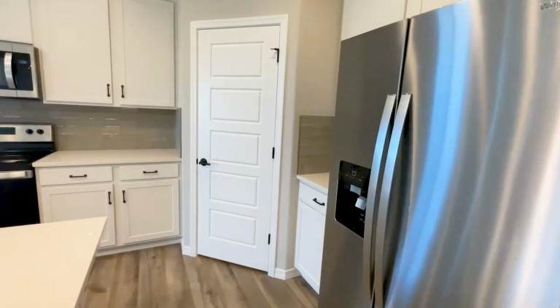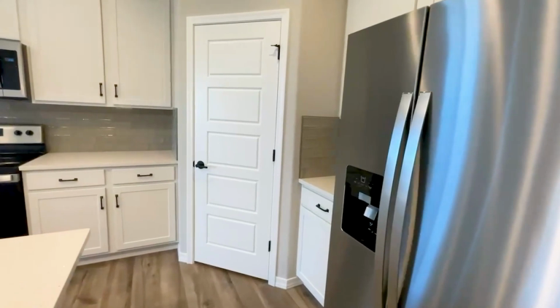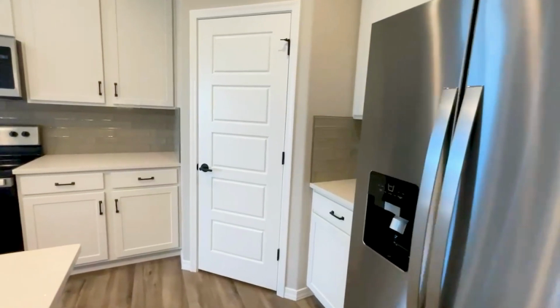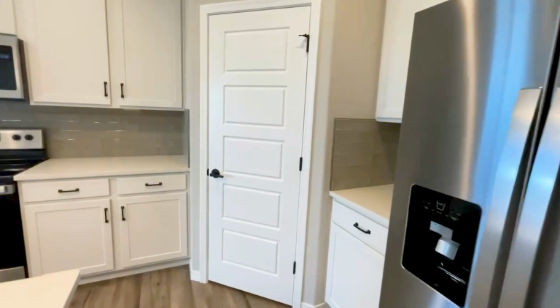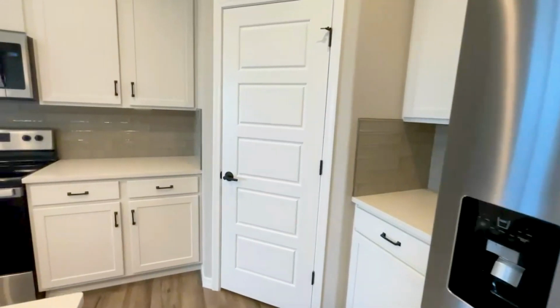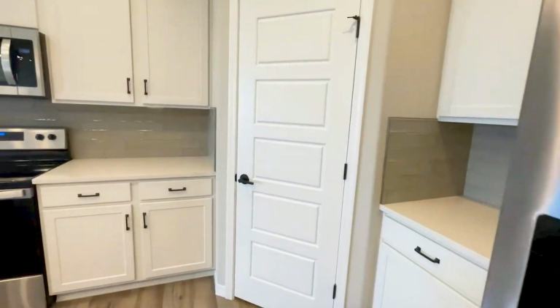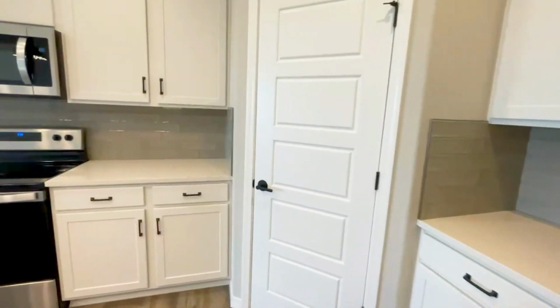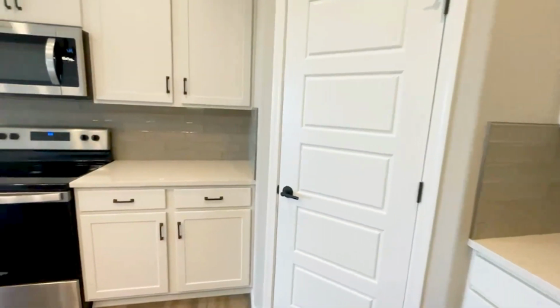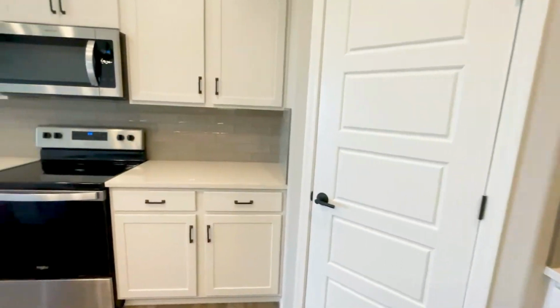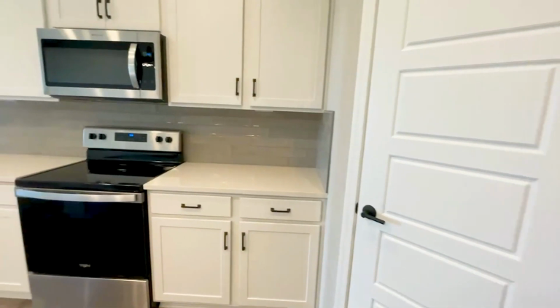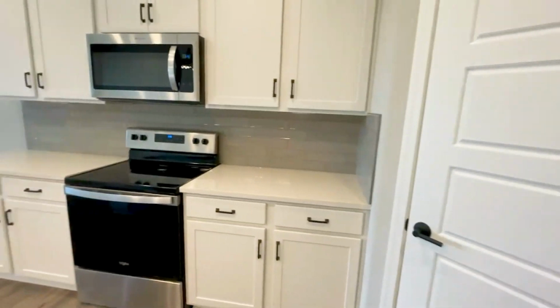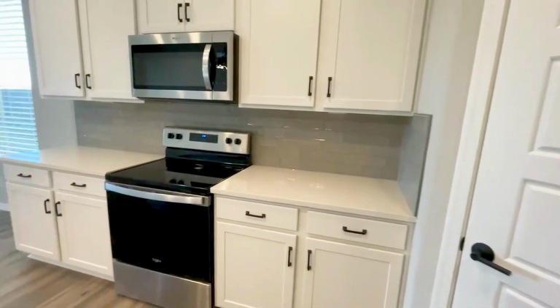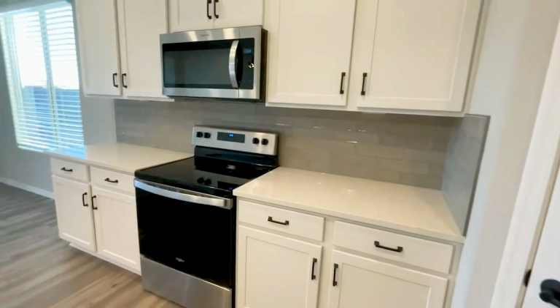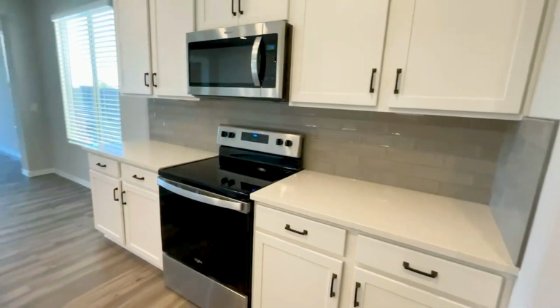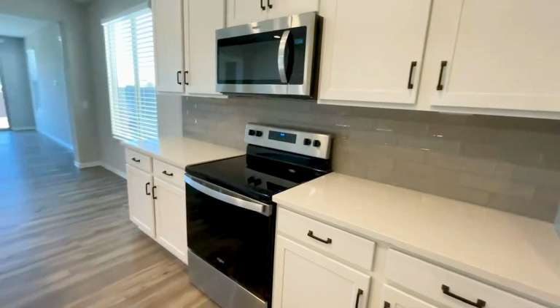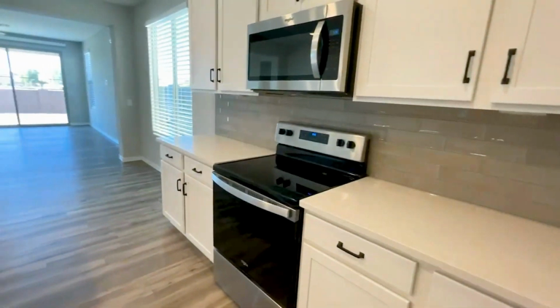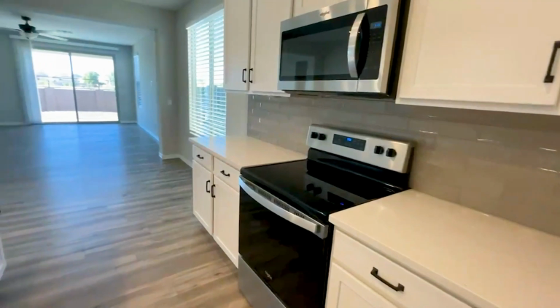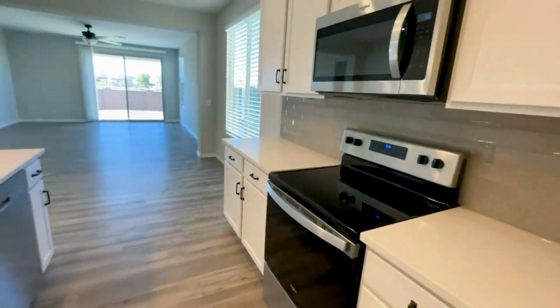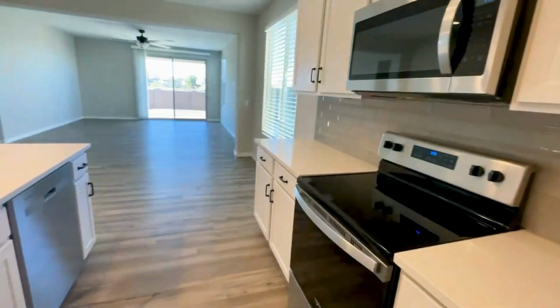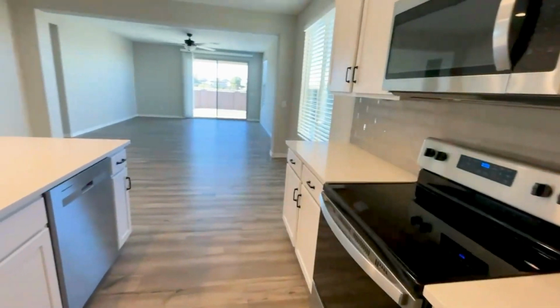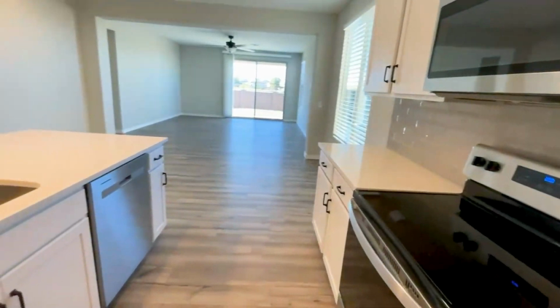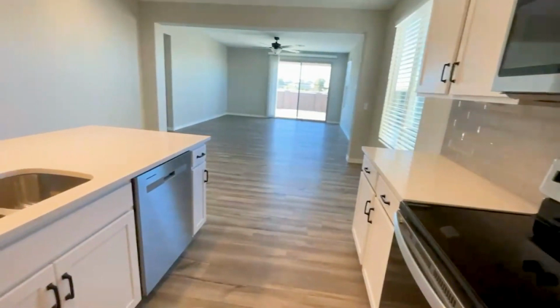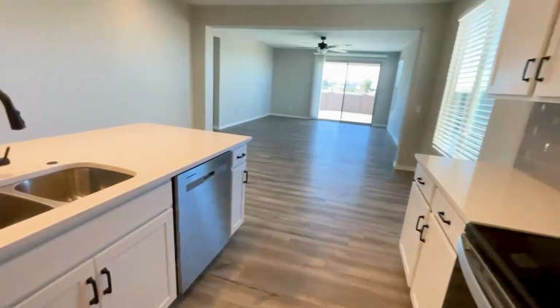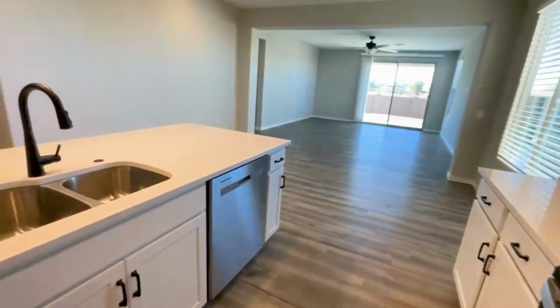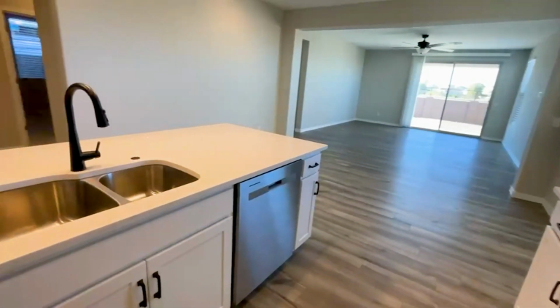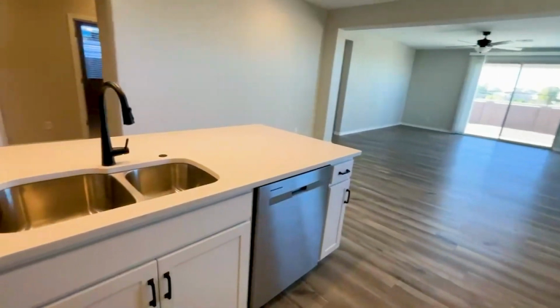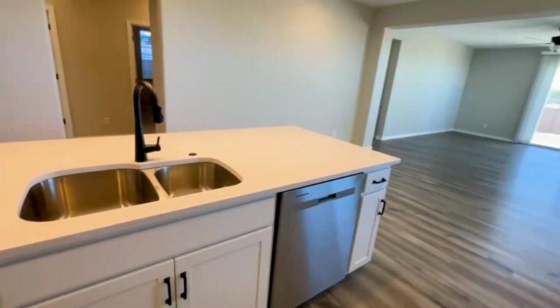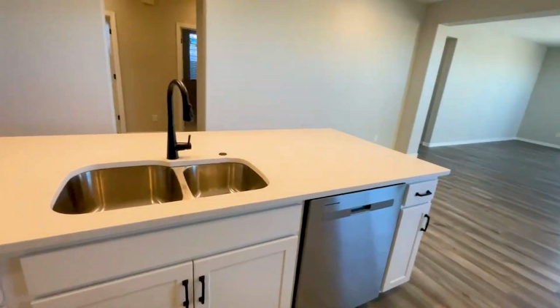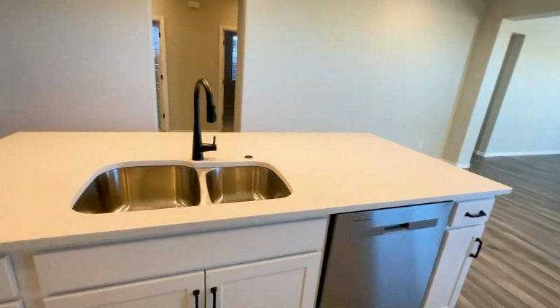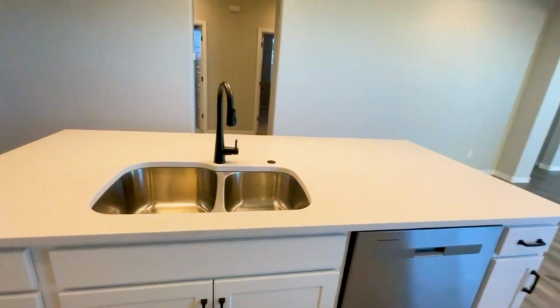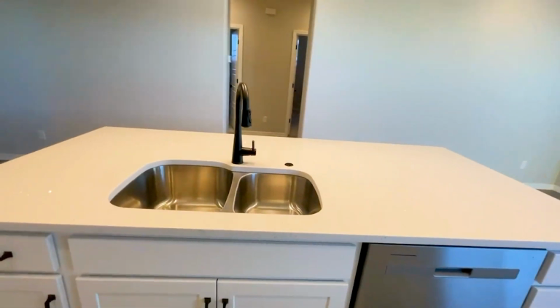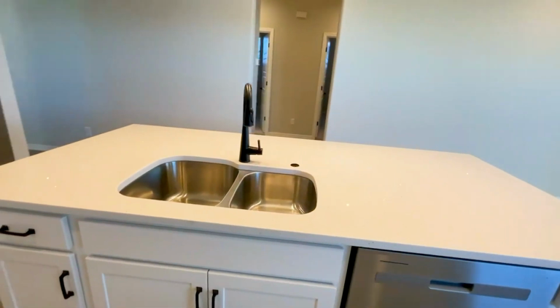The beautiful kitchen features upgraded white cabinetry and hardware, white quartz countertops, all kitchen appliances, and an island with pendant lighting.